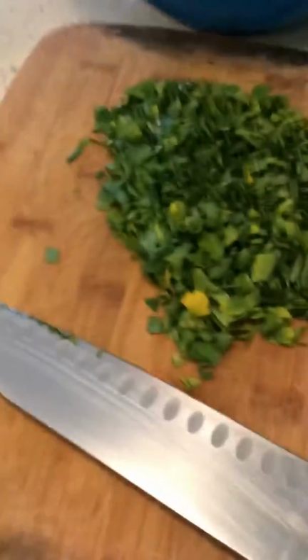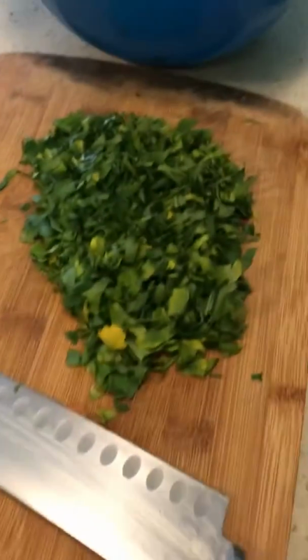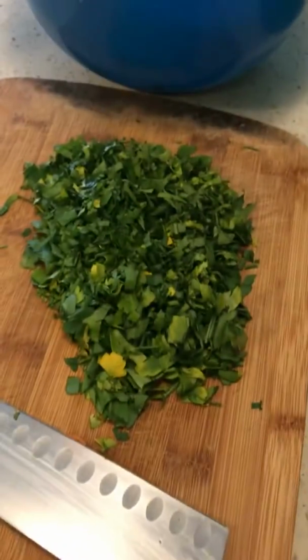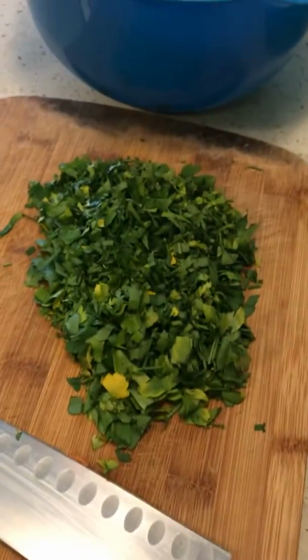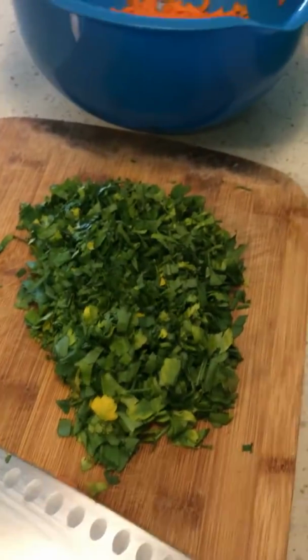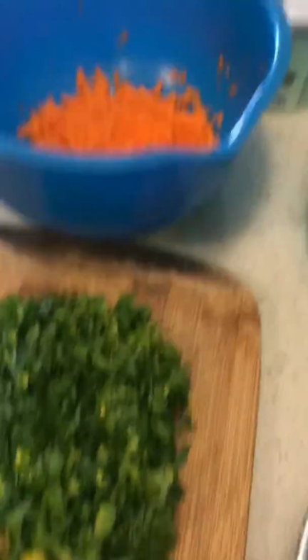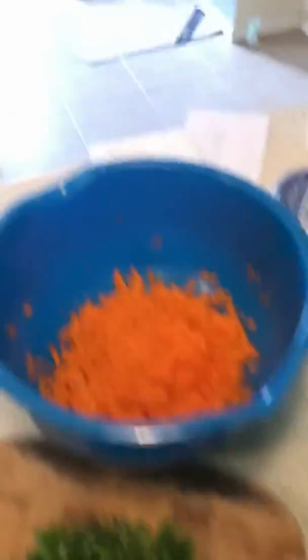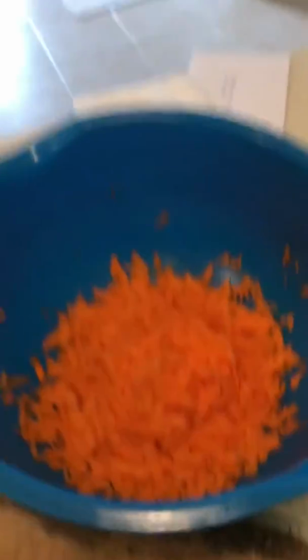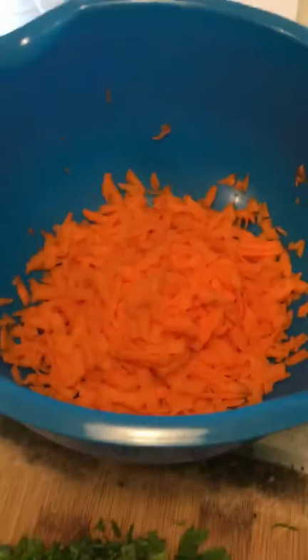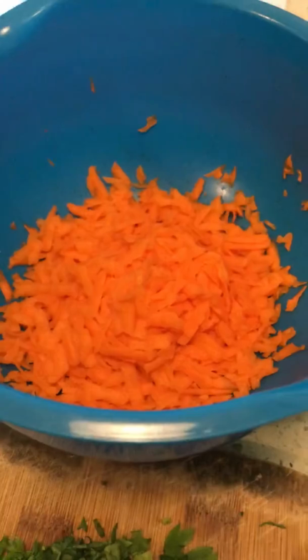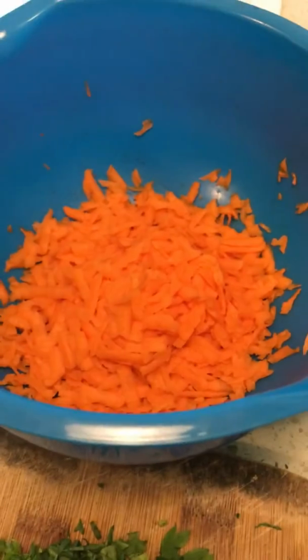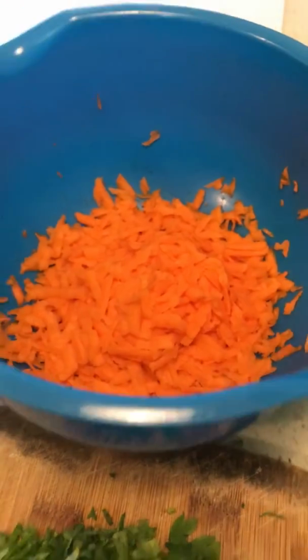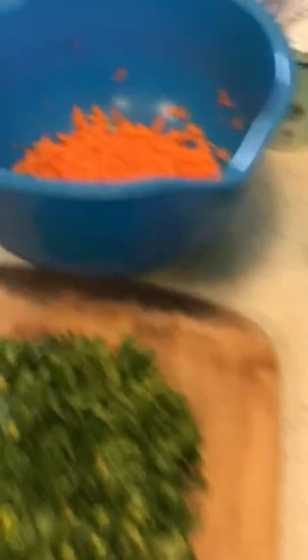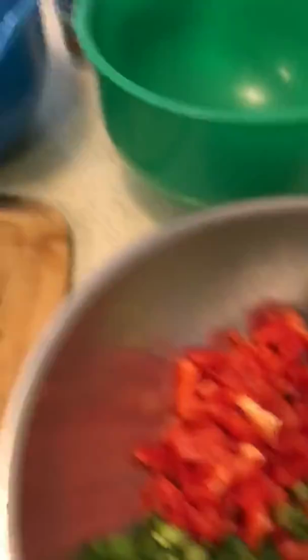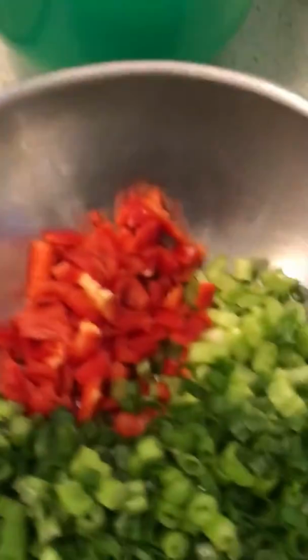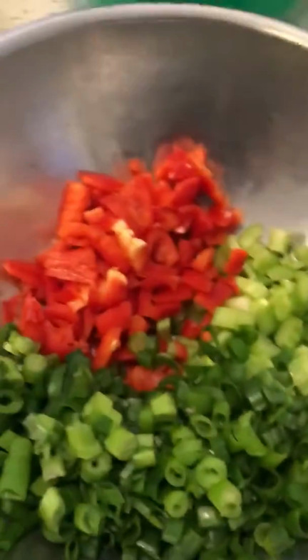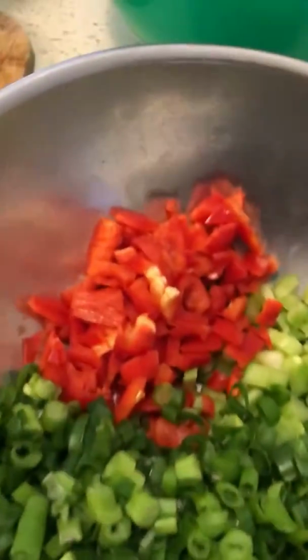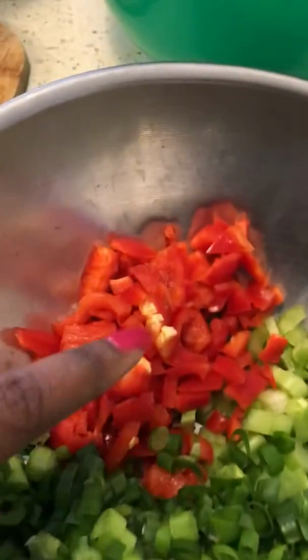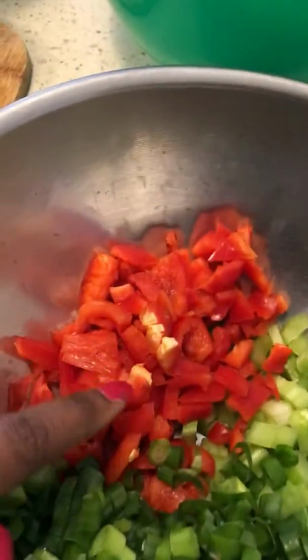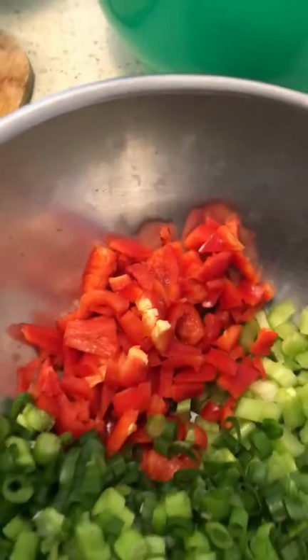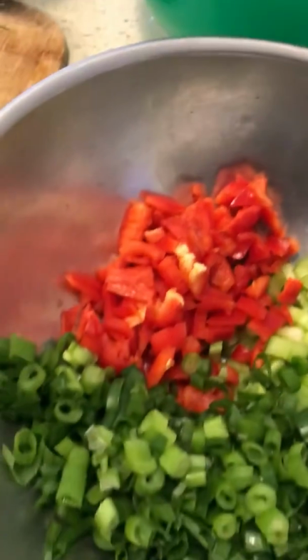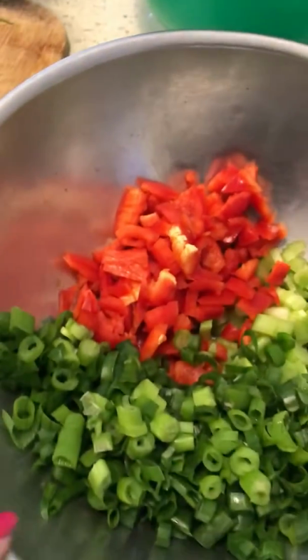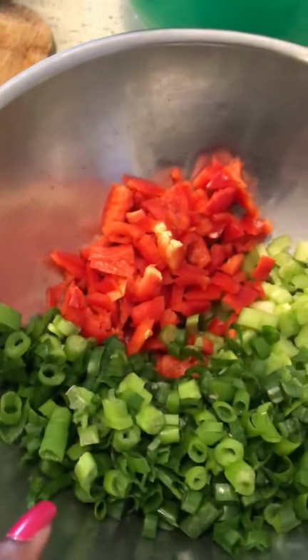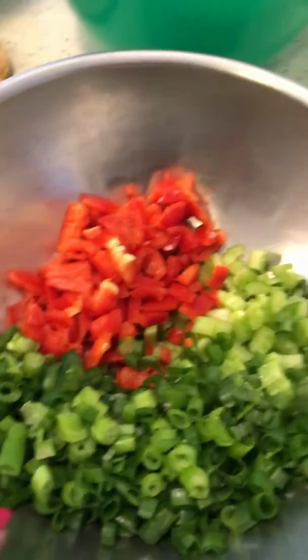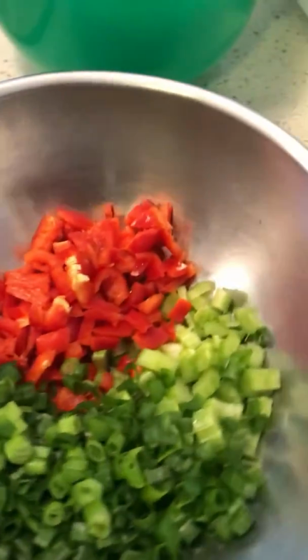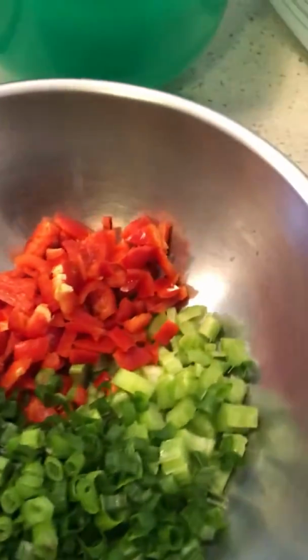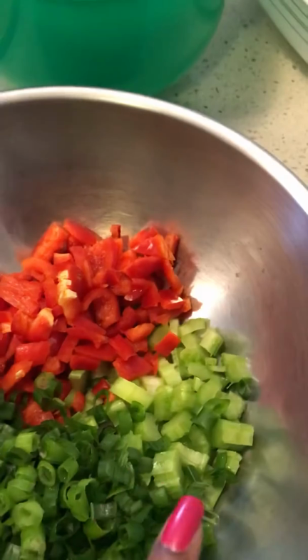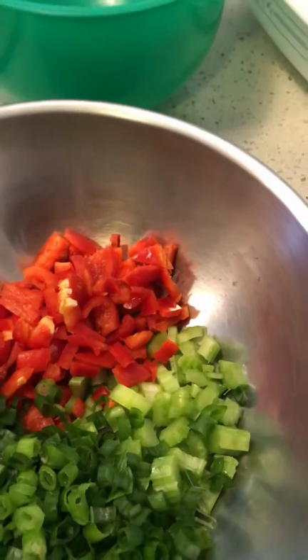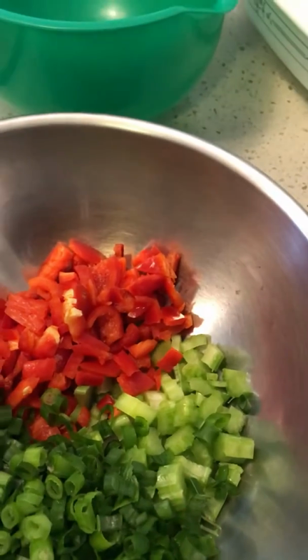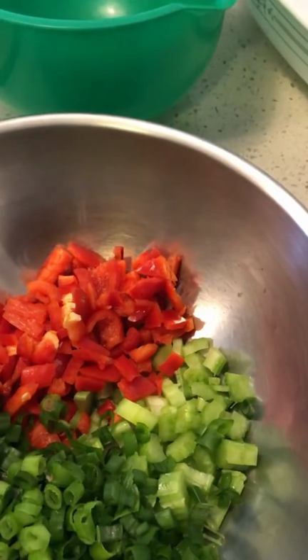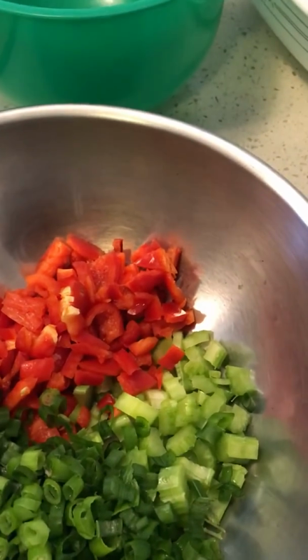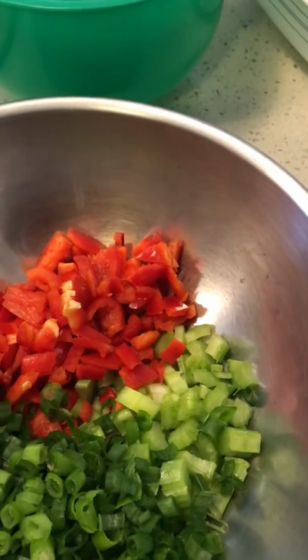I've got a bit of parsley cut up and some grated carrot. And in here I've got capsicum, some spring onion, and some celery stick.